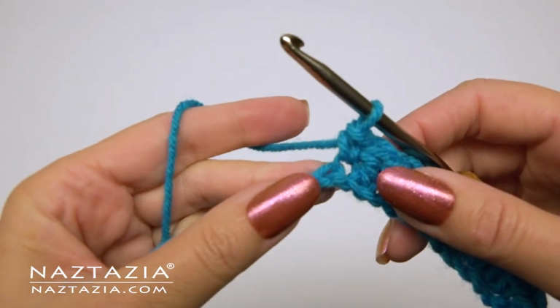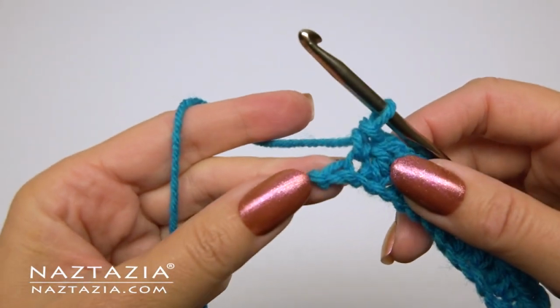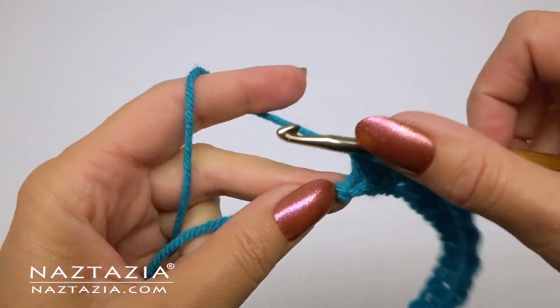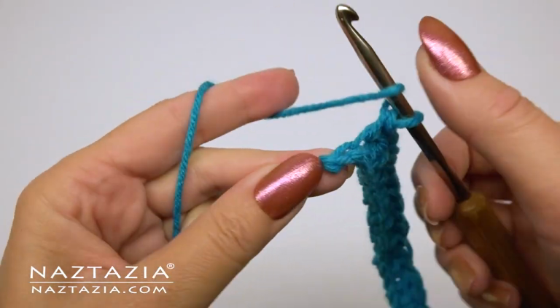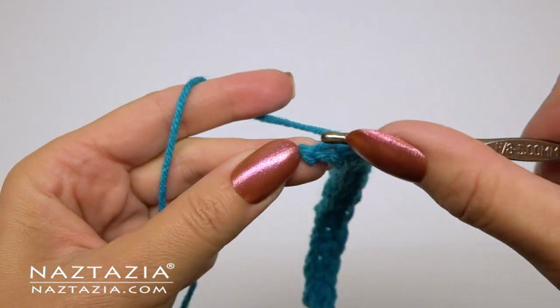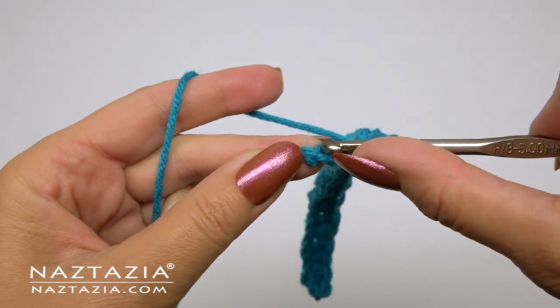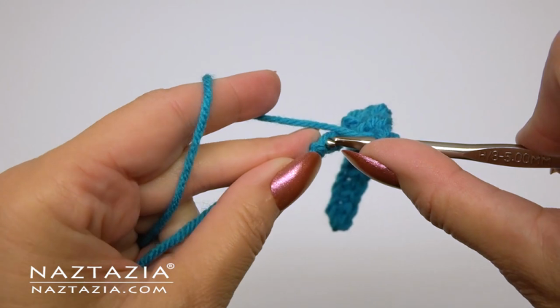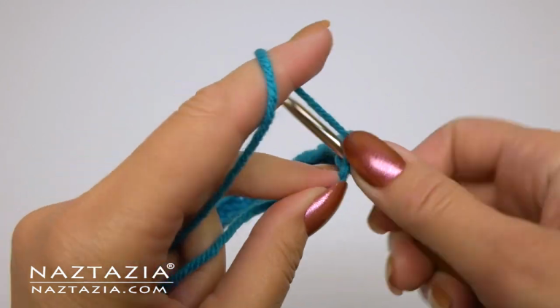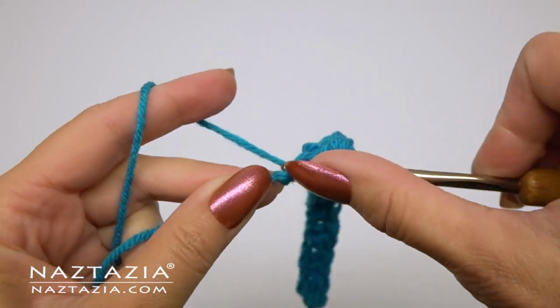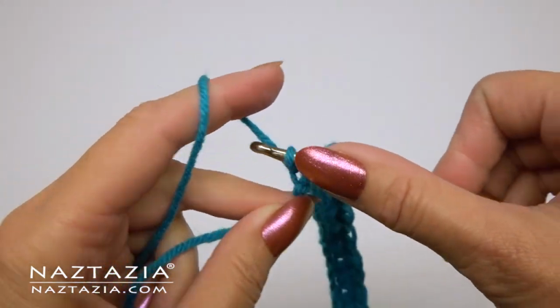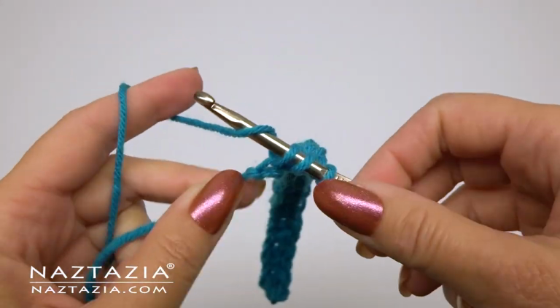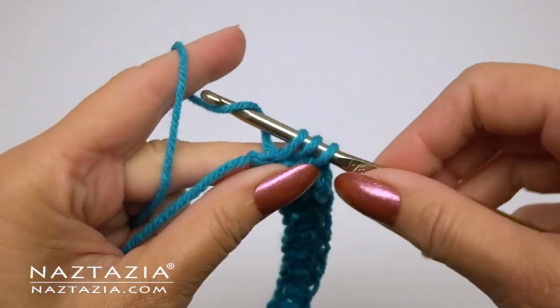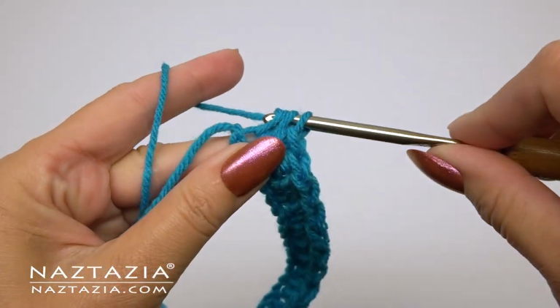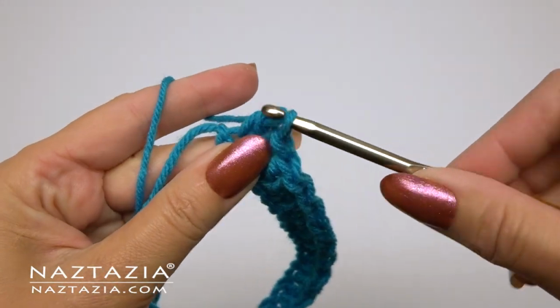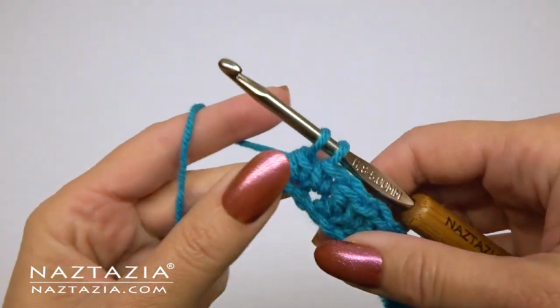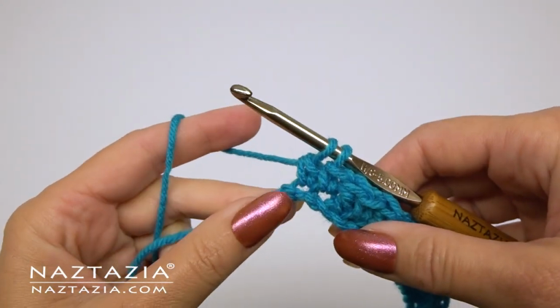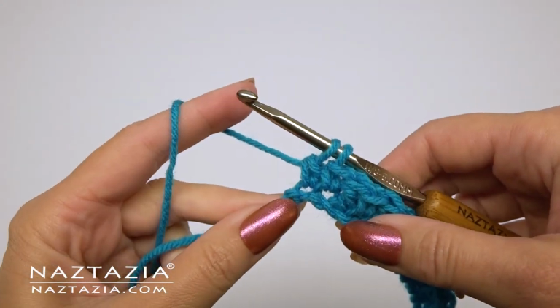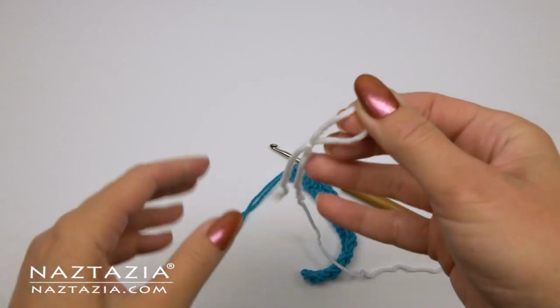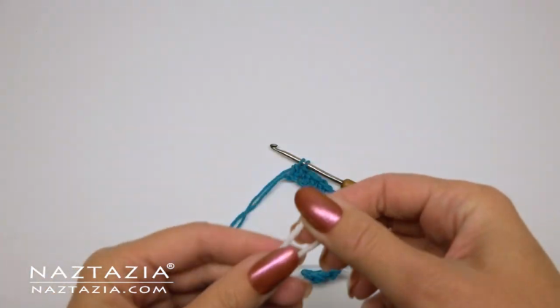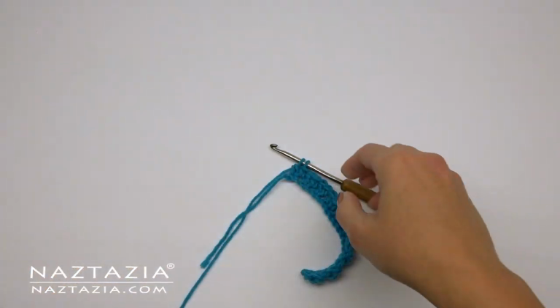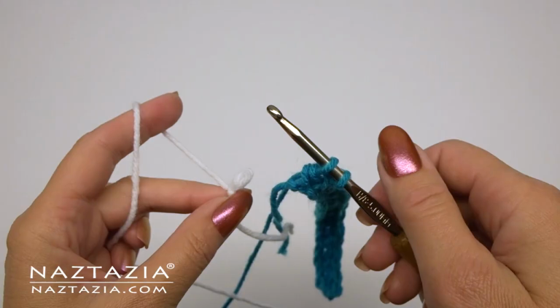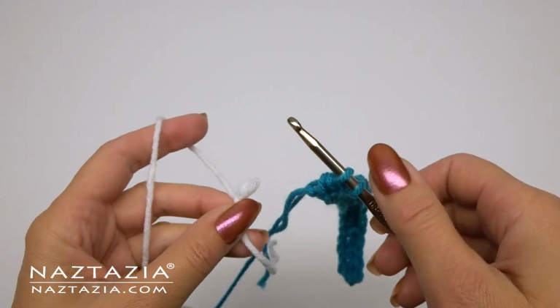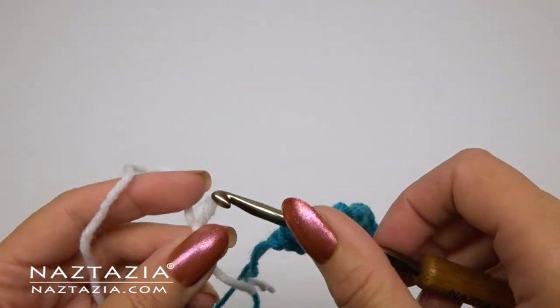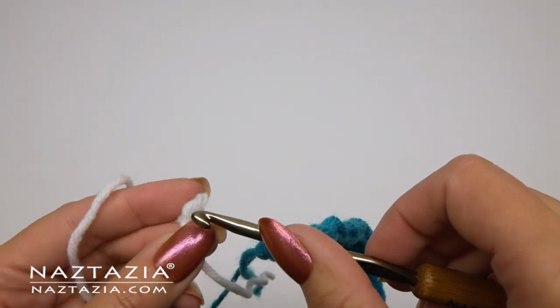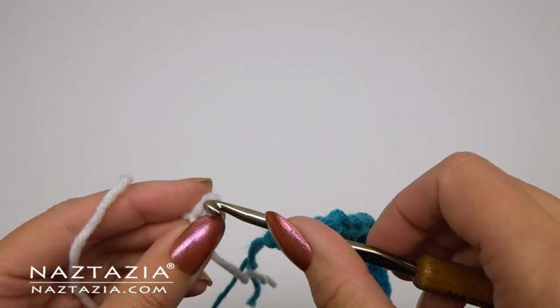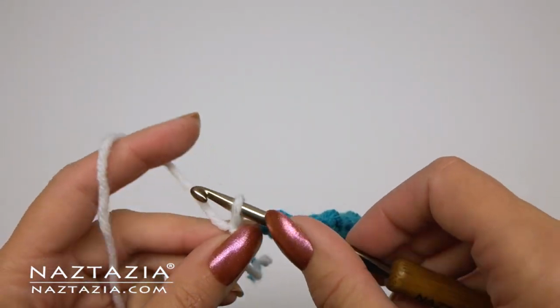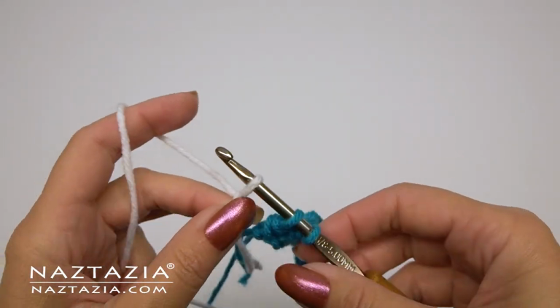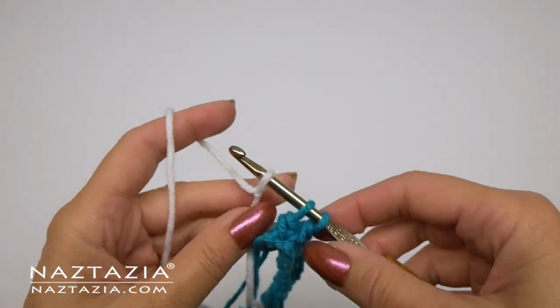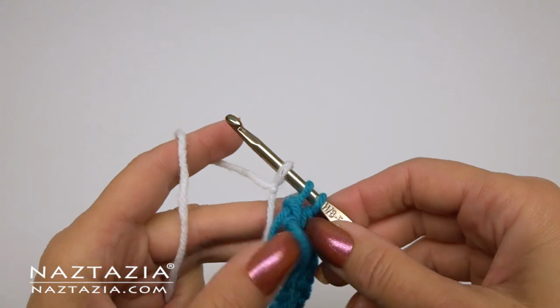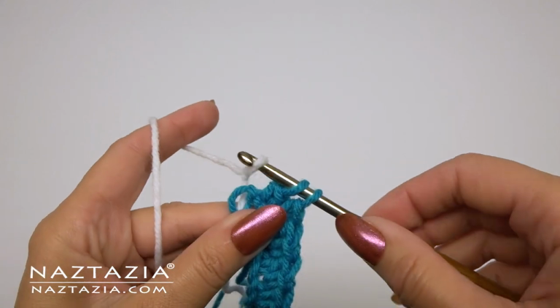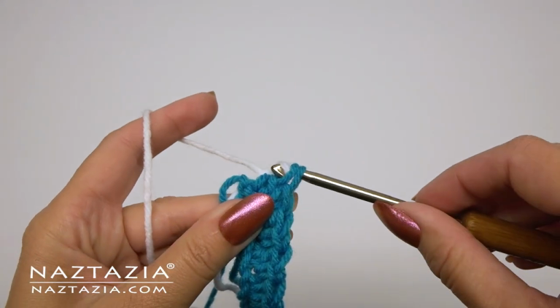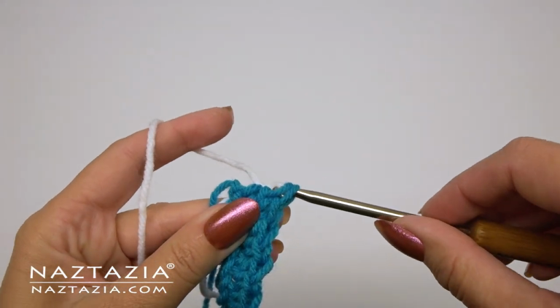I'm stopping right before my last stitch. My last stitch will be a double crochet, but we're only going to finish the first yarn over and take off two stitches. I'm going to make a slip knot with the white yarn and use the slip knot to finish the double crochet stitch.